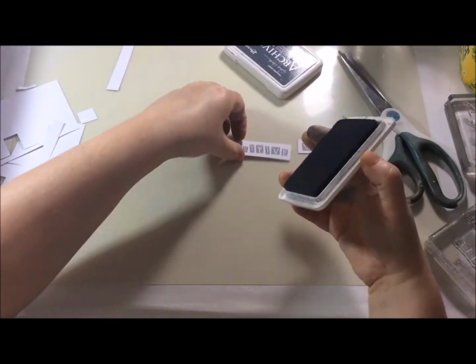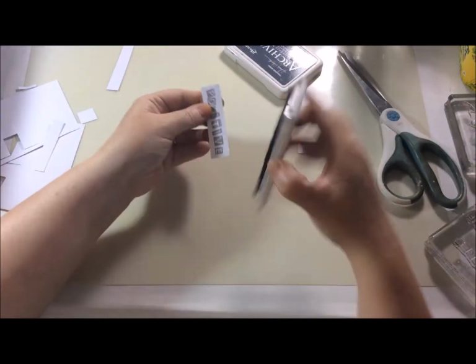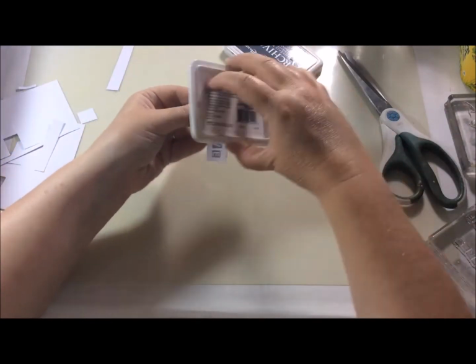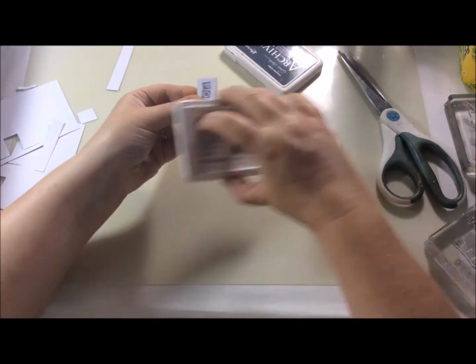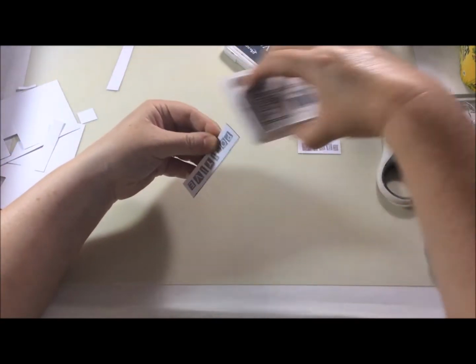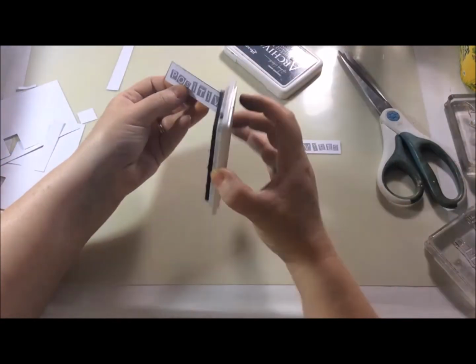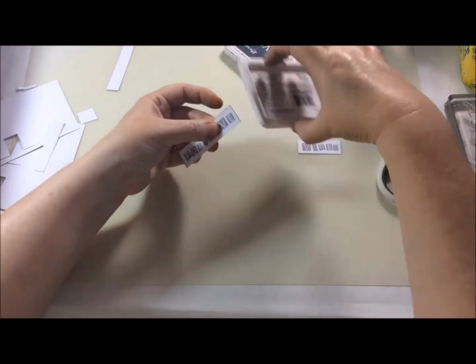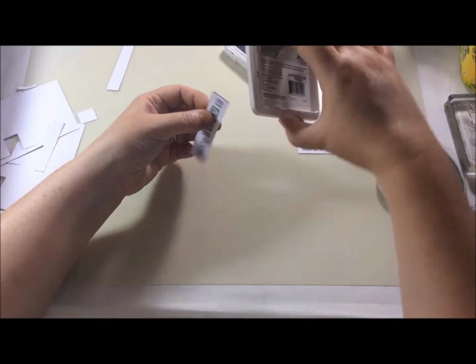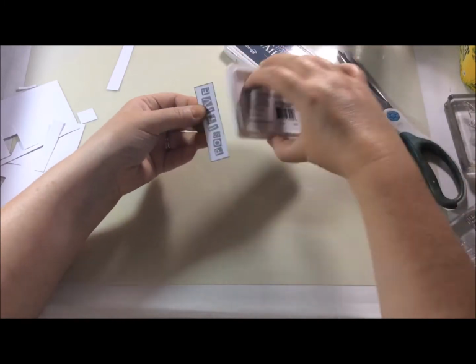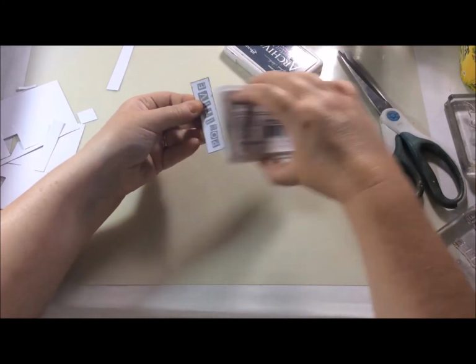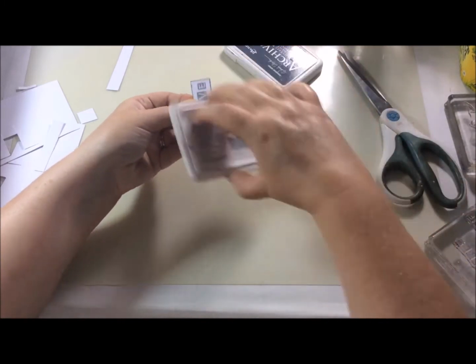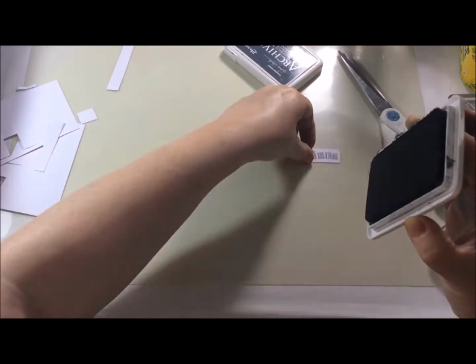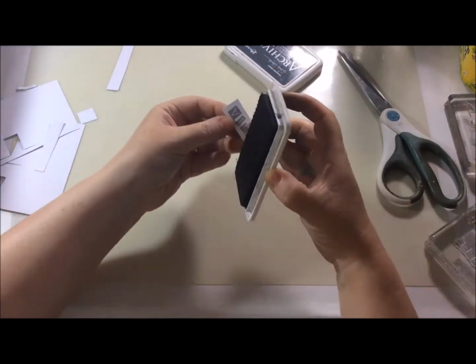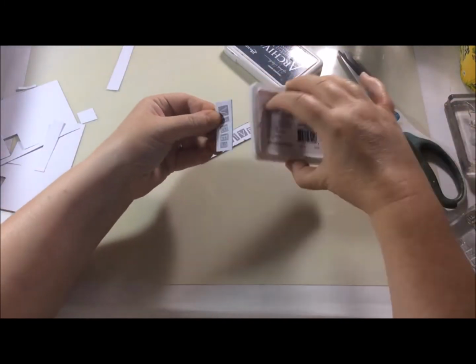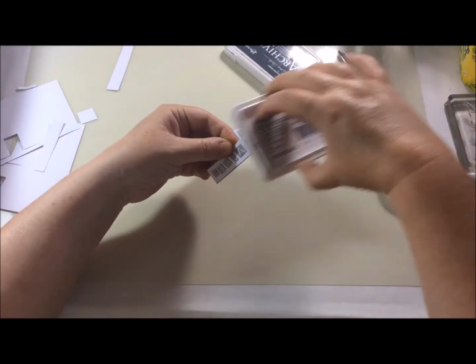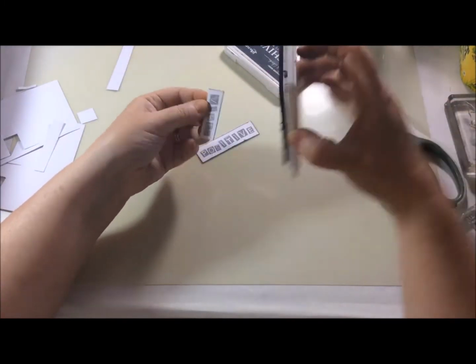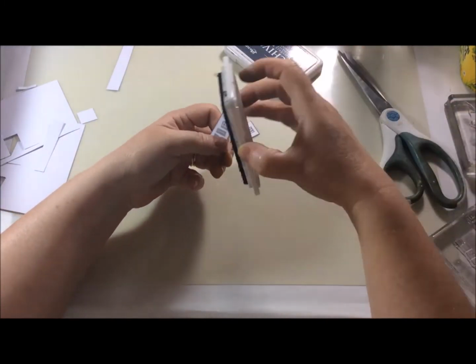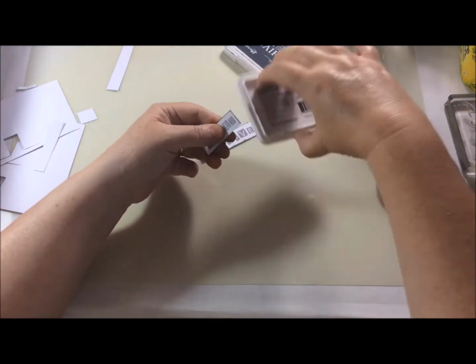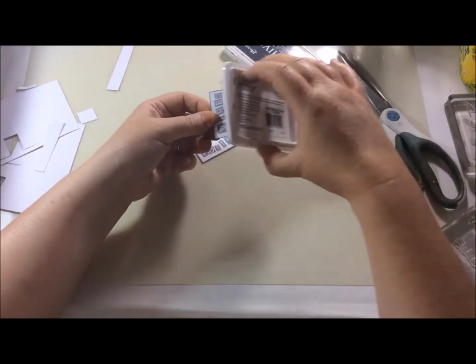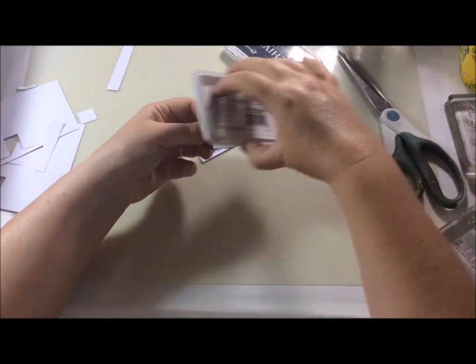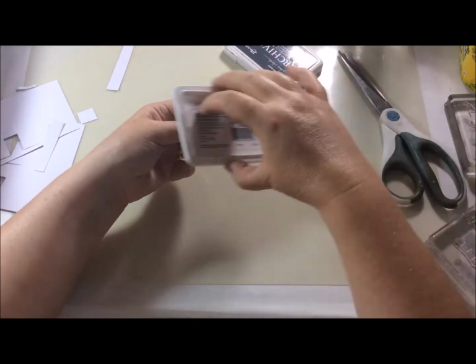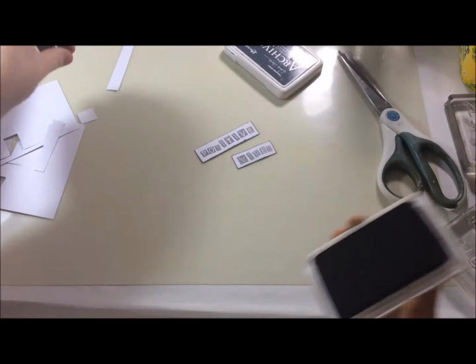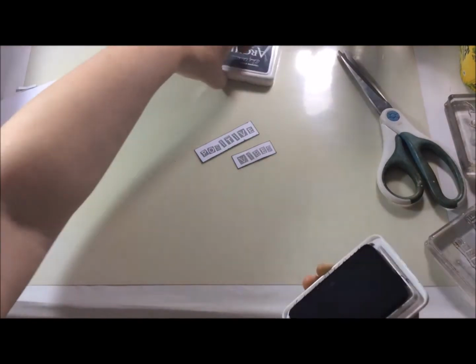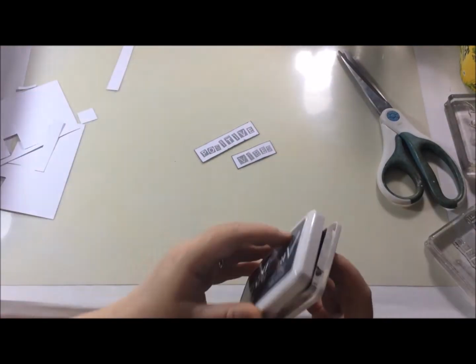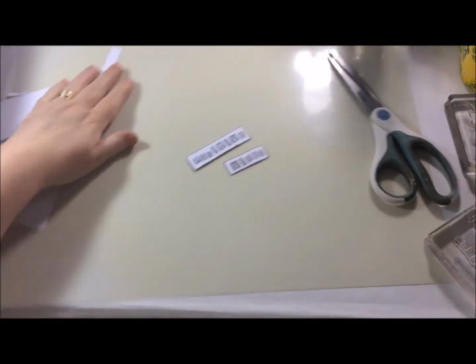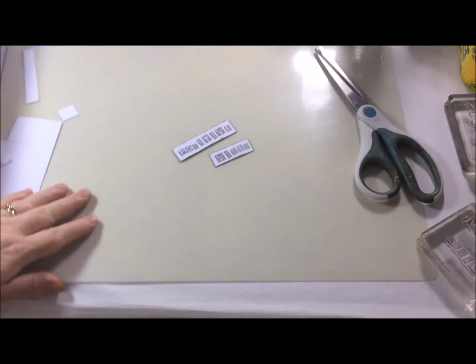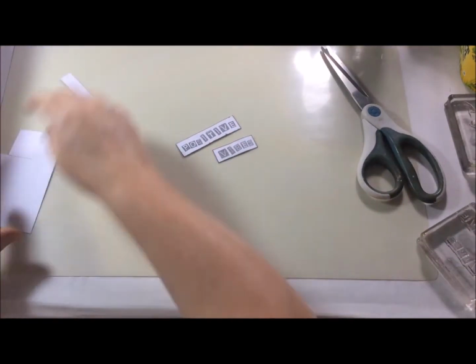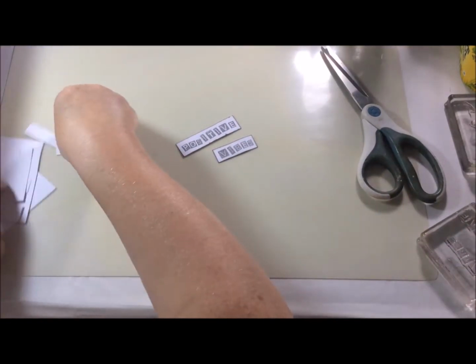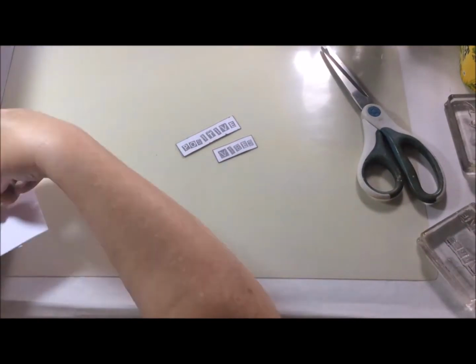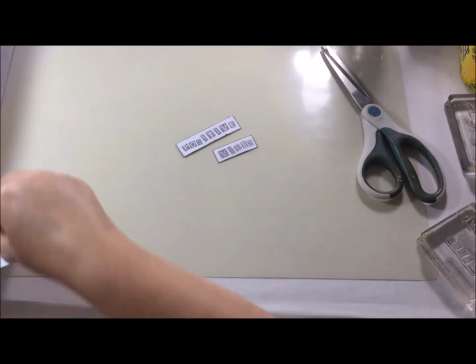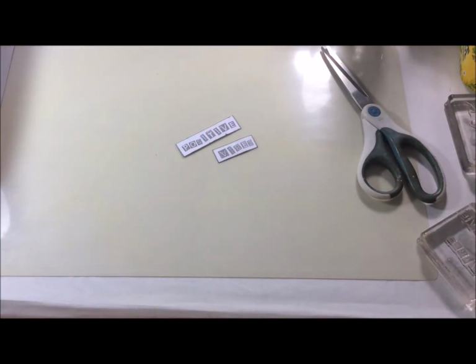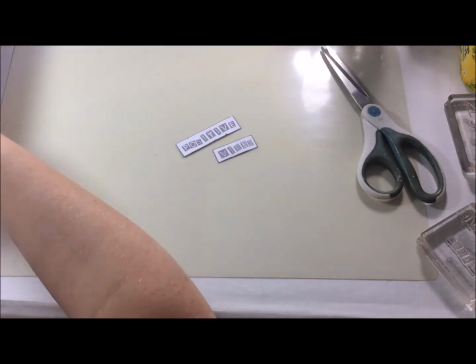I've just cut them out with scissors because I wasn't too worried about having really straight edges. And just to give them a little bit of a frame, I'm just using the edge of the archival ink pad to darken up the sides.